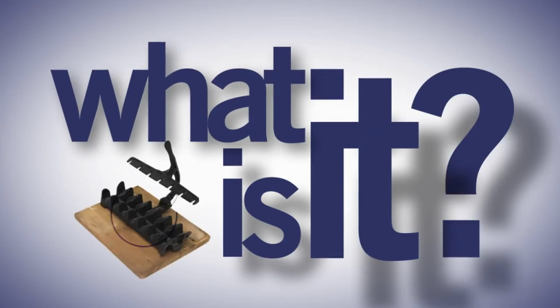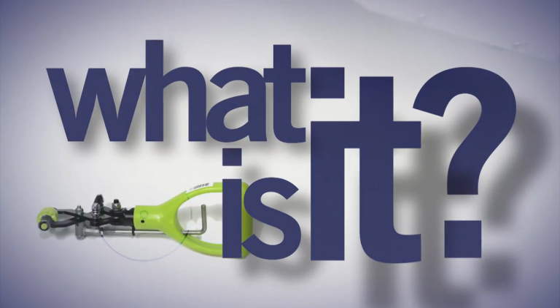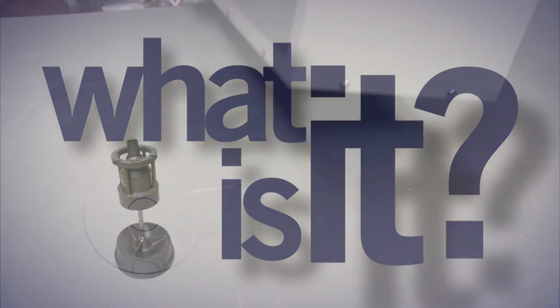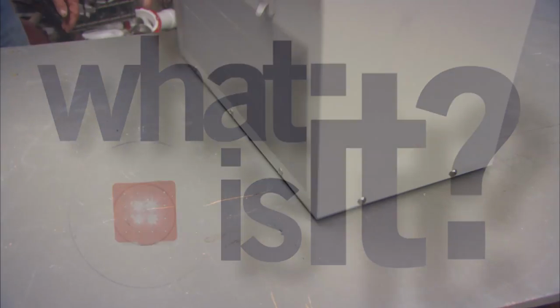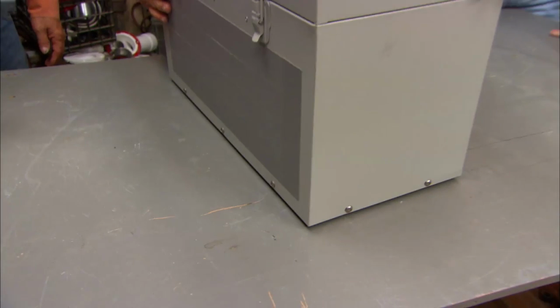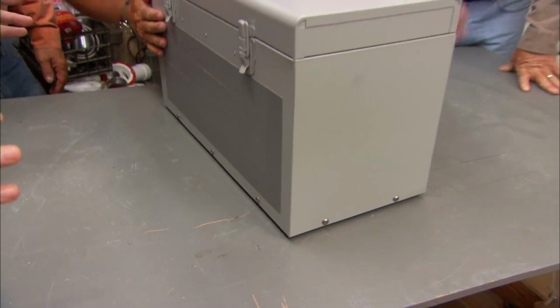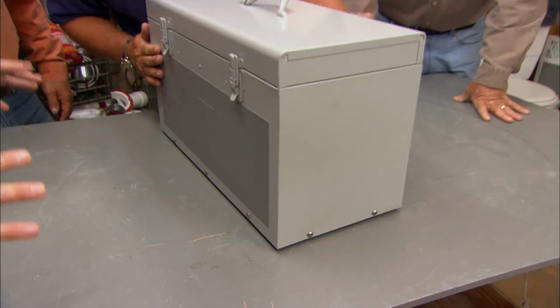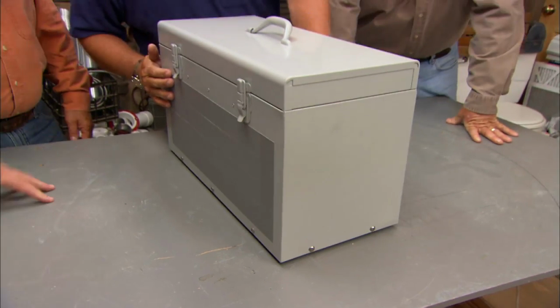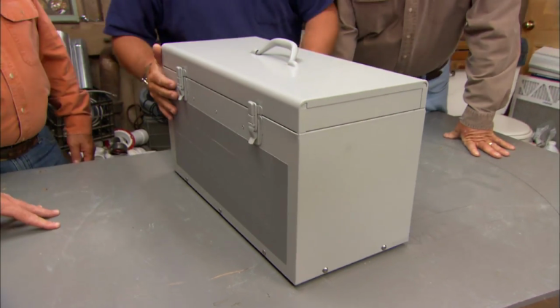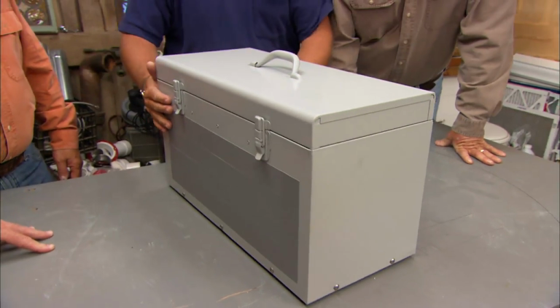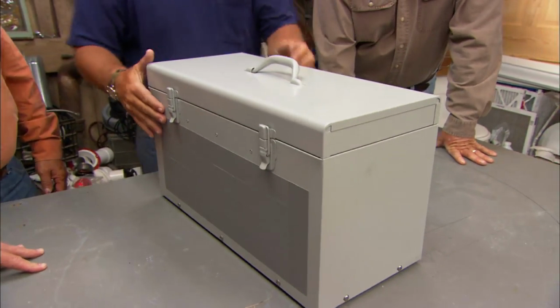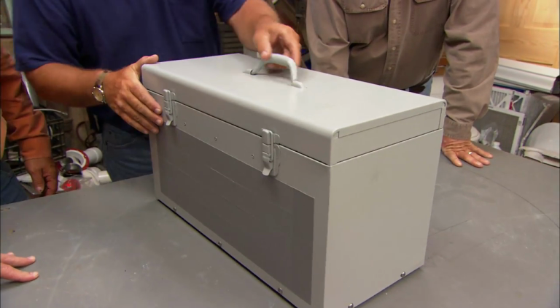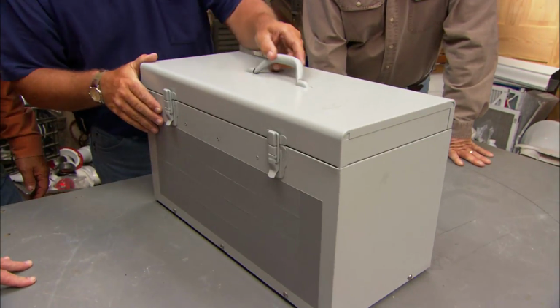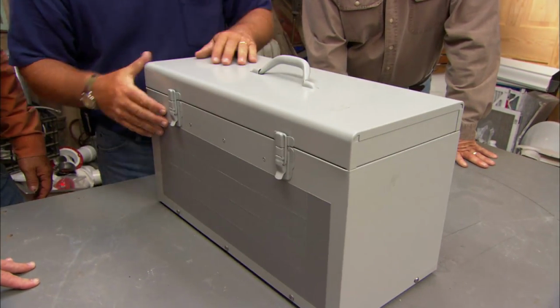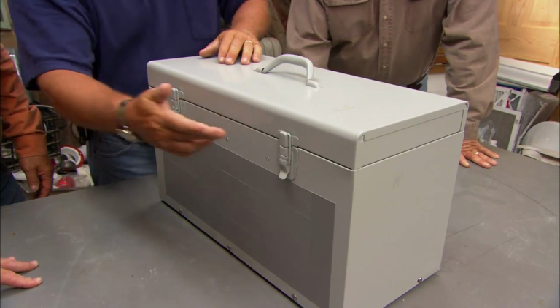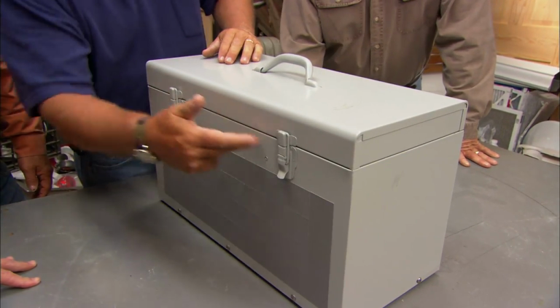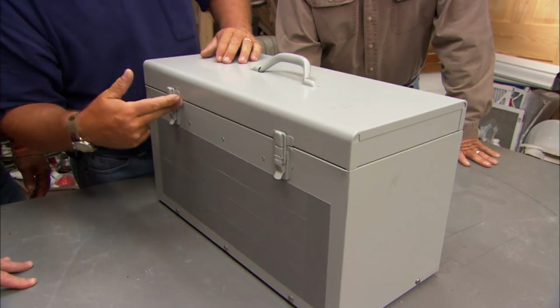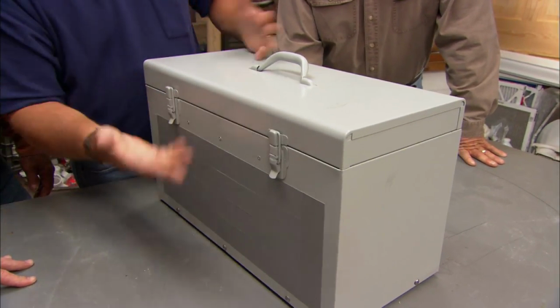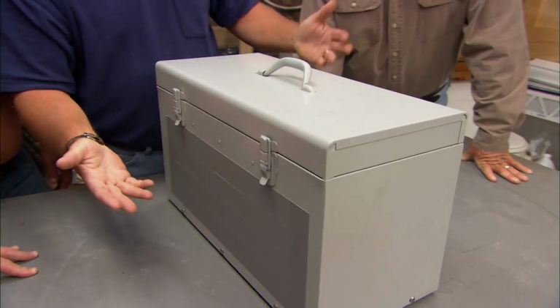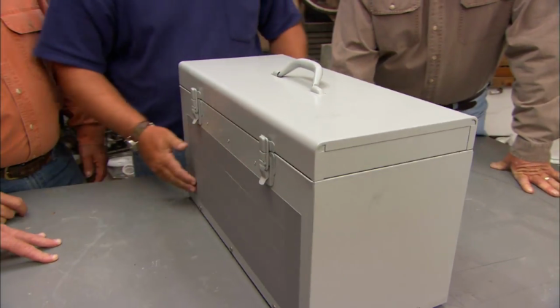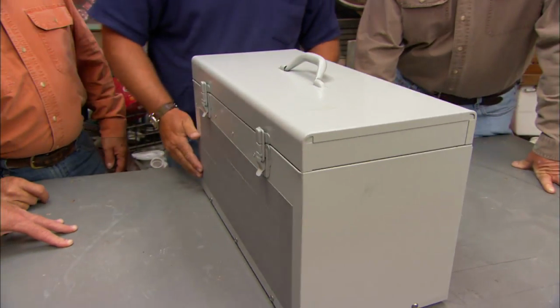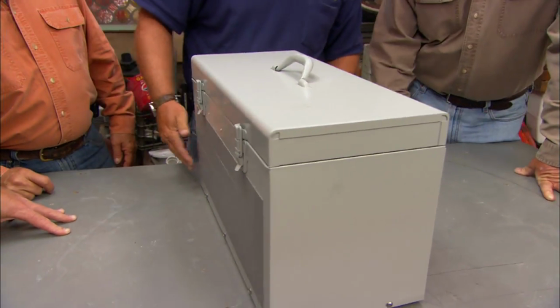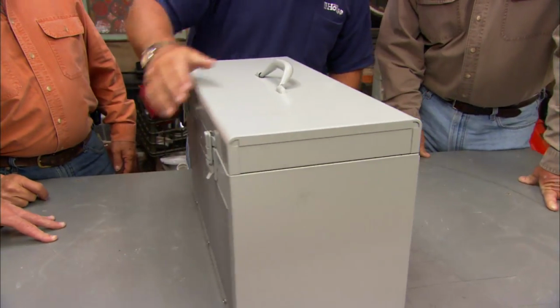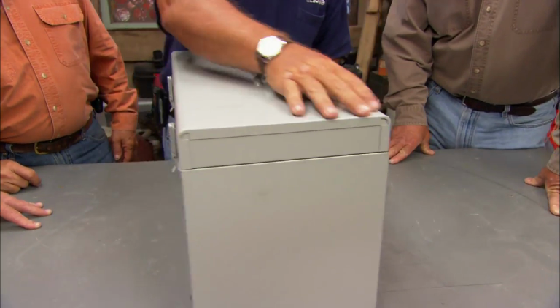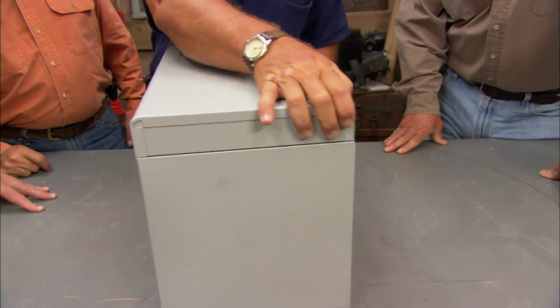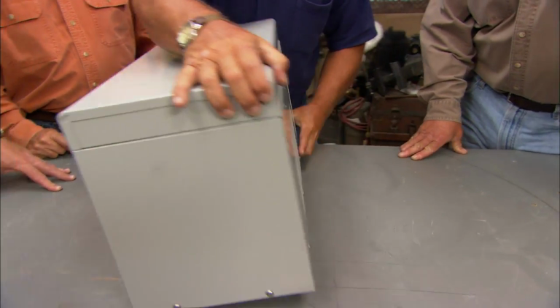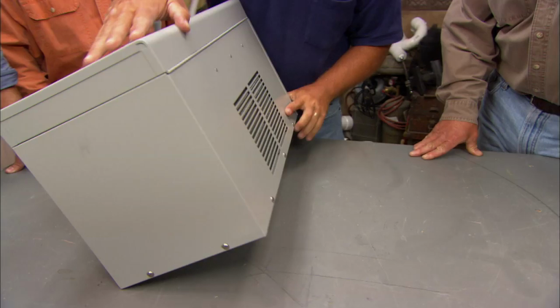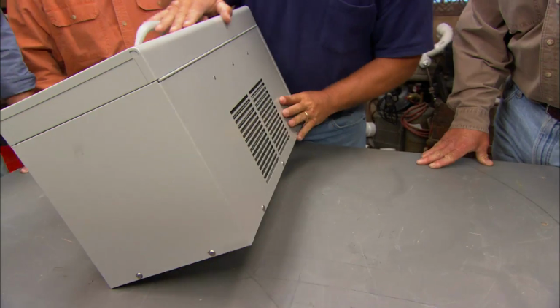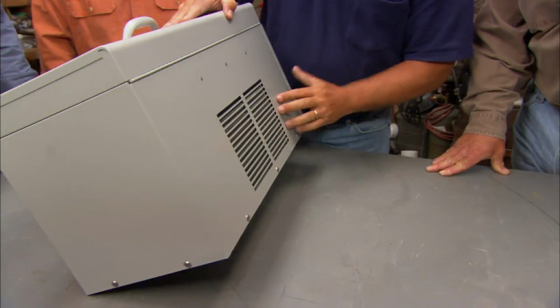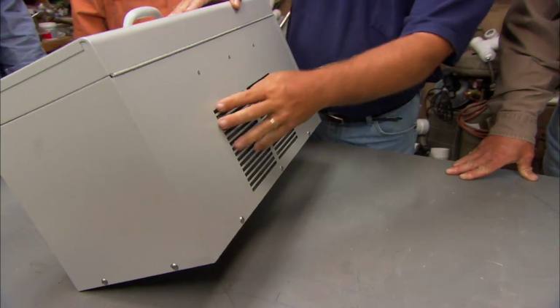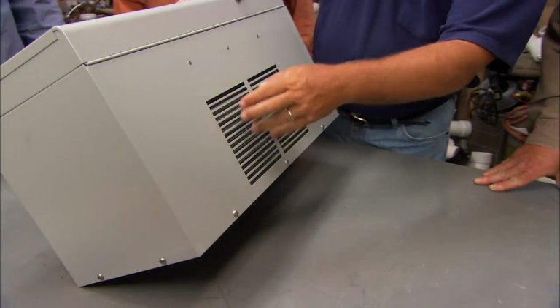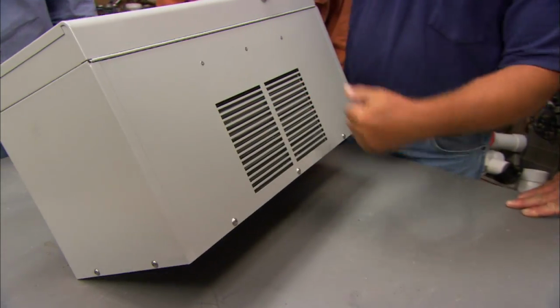All right boys, it is gray, has a handle, a couple of latches here — looks a little bit like a toolbox. Don't forget the little vent thing on the back over here.